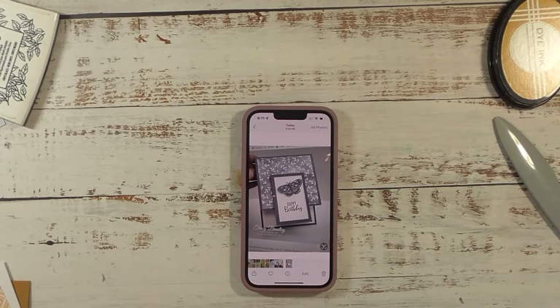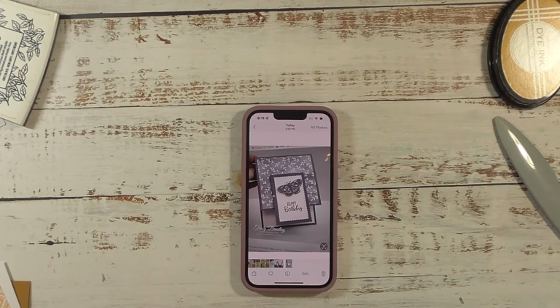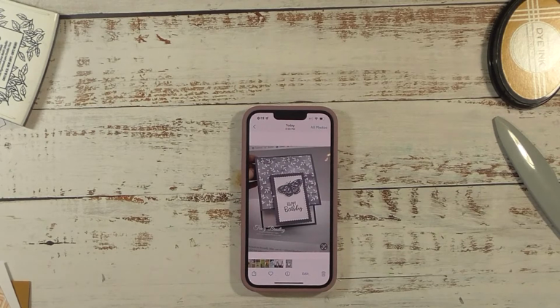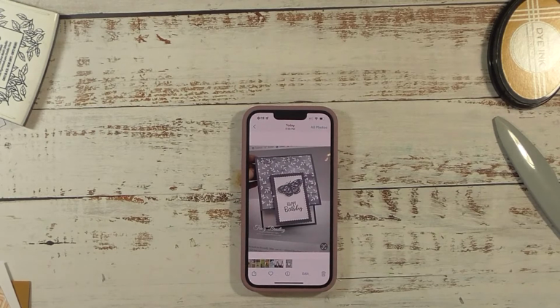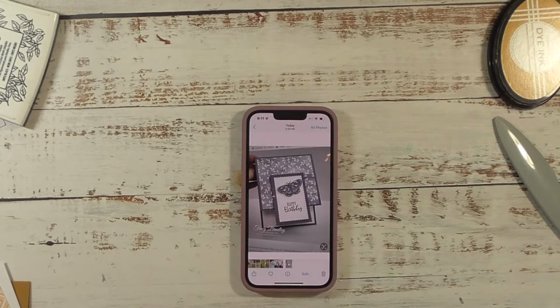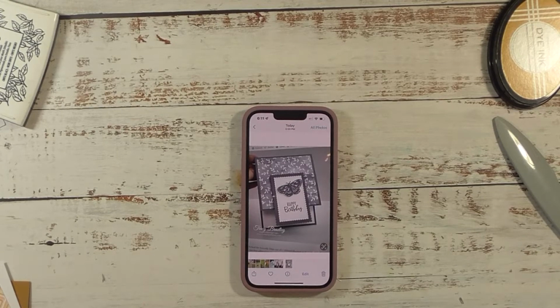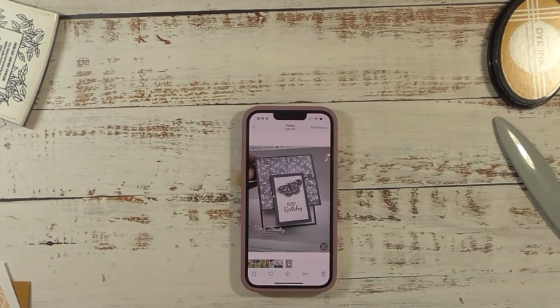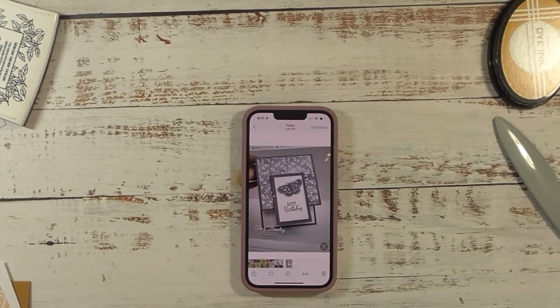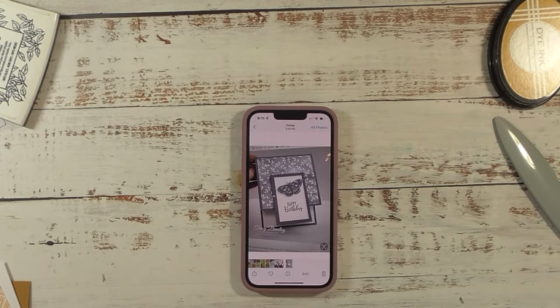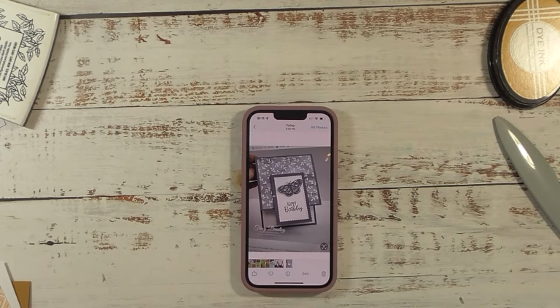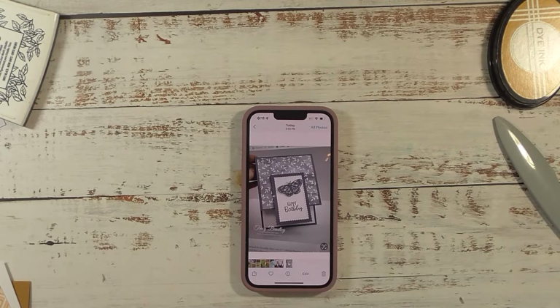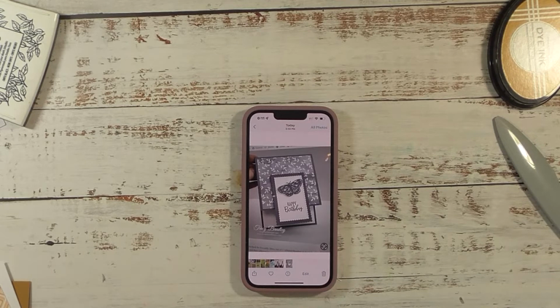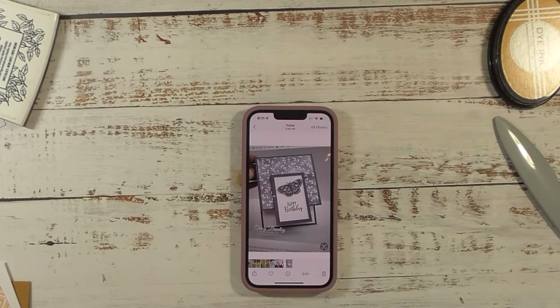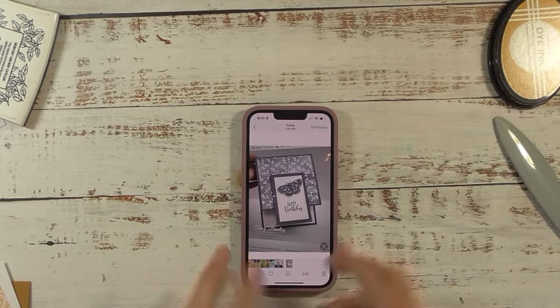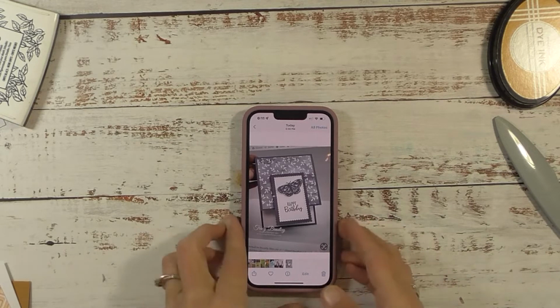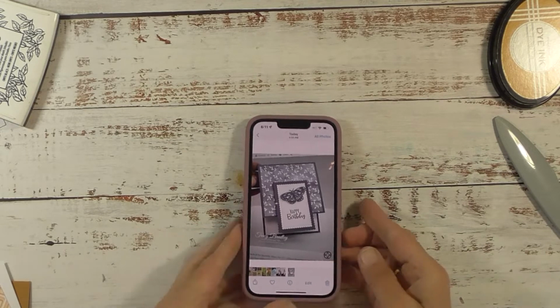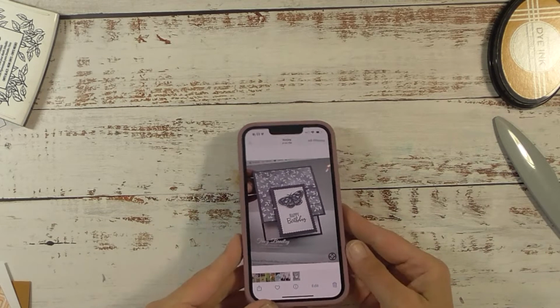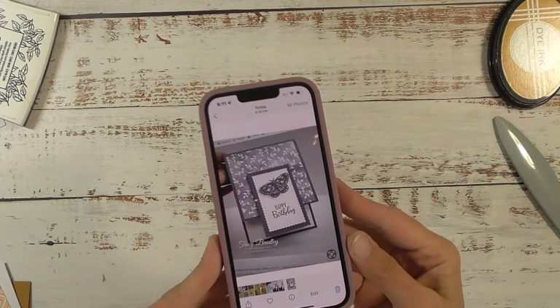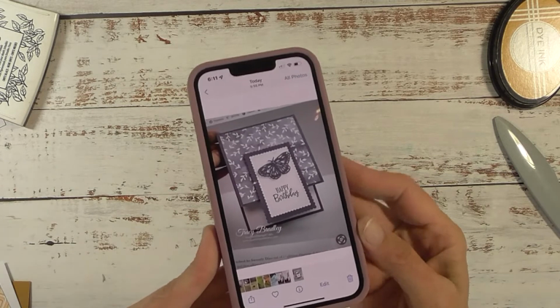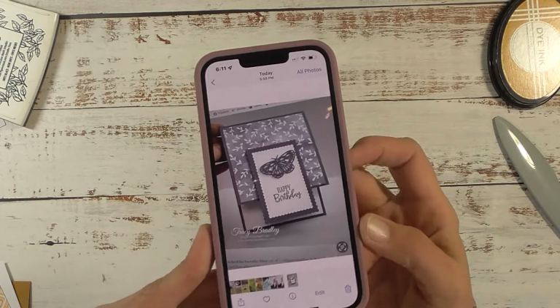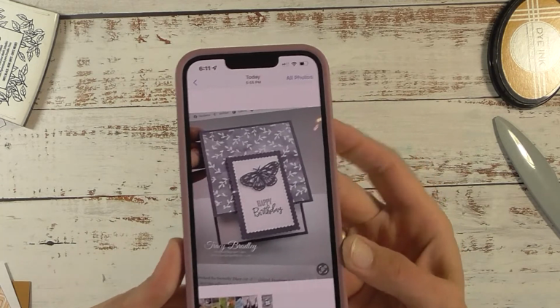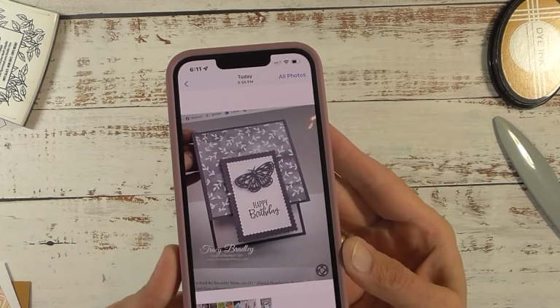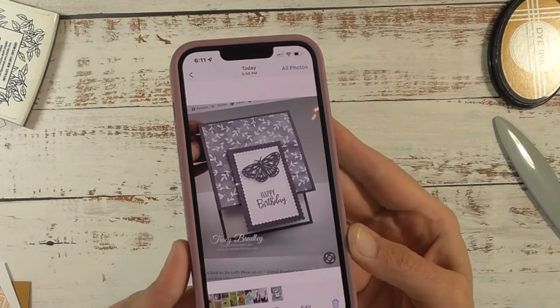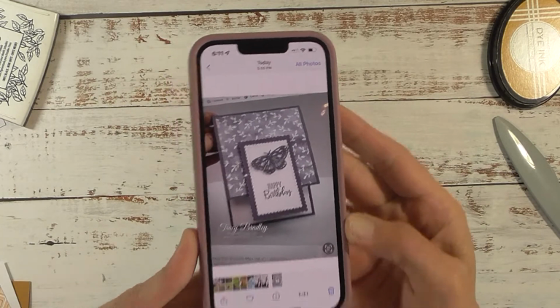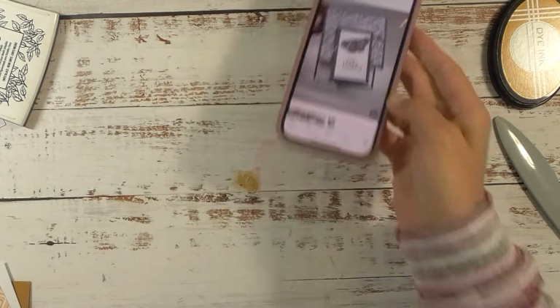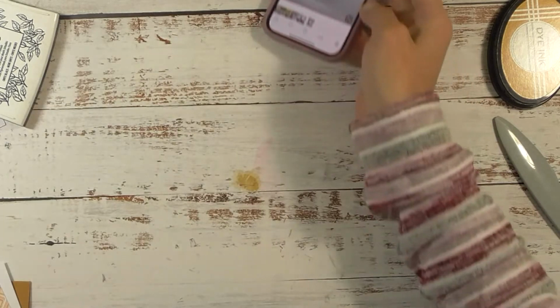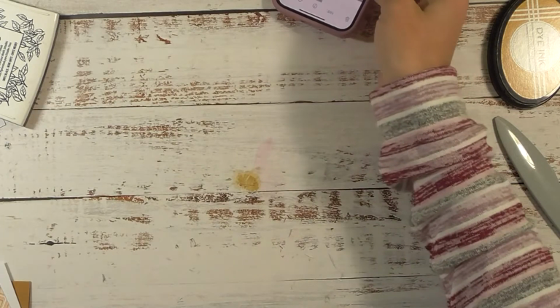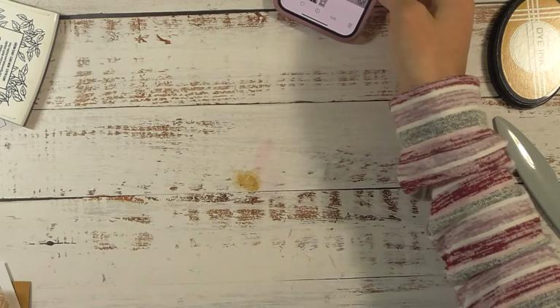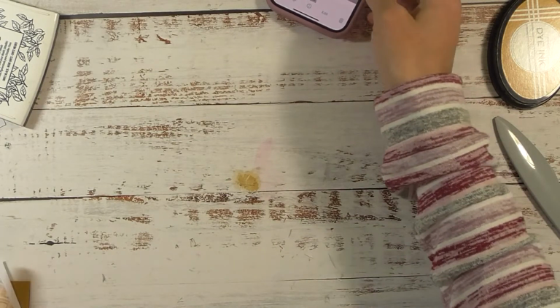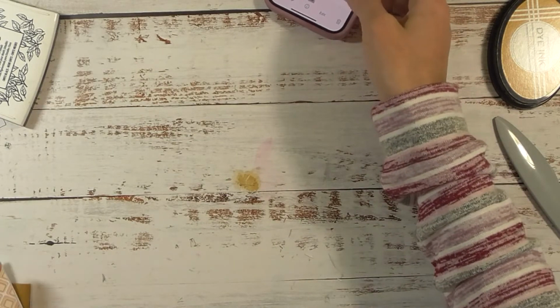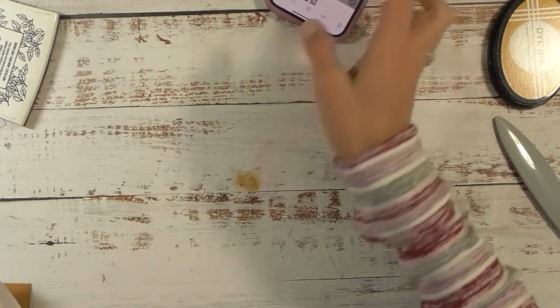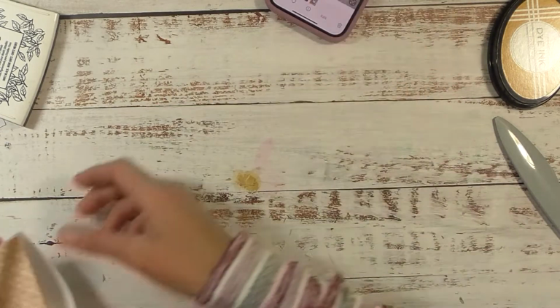Hey guys, it's me Stace. Welcome back to another Friday PIP, which is our Pinterest Inspired Project. Today we're making this card — isn't that pretty?